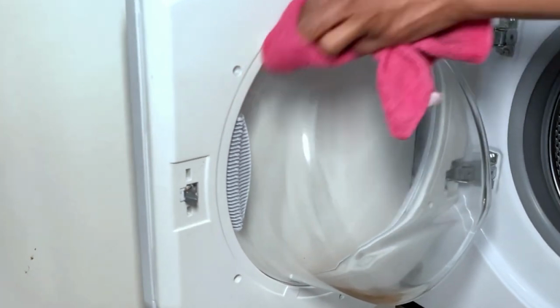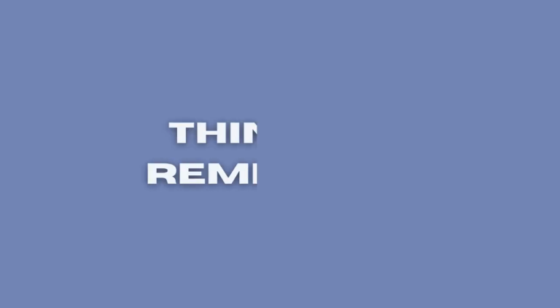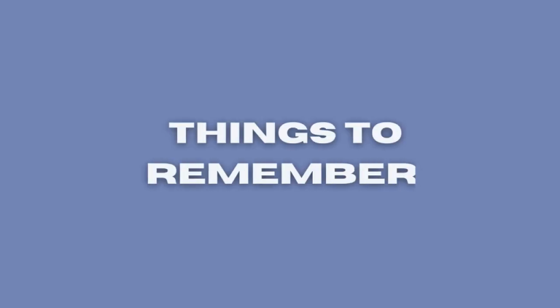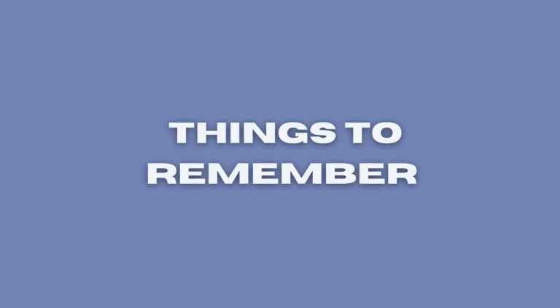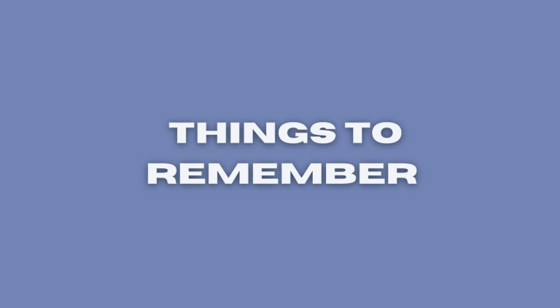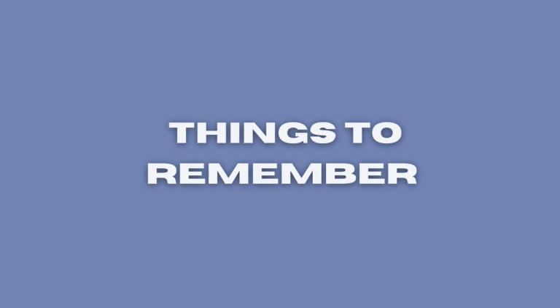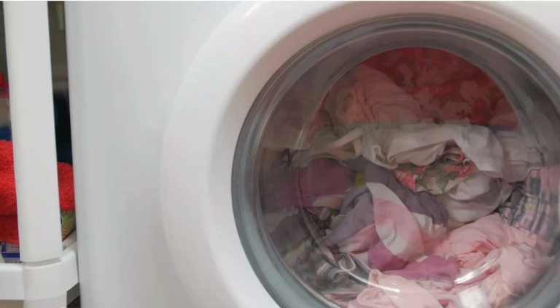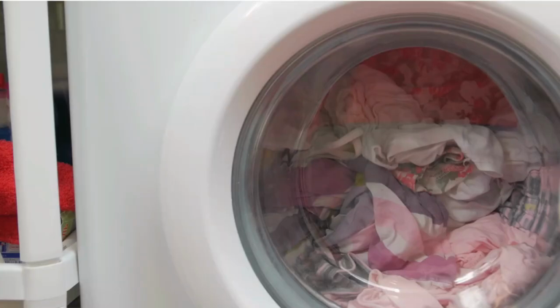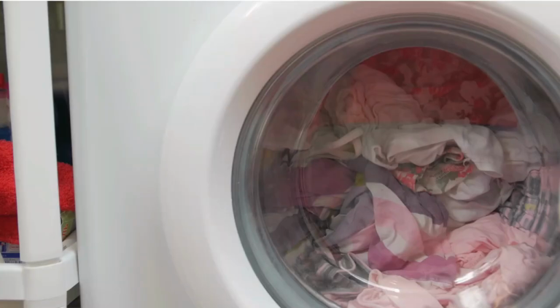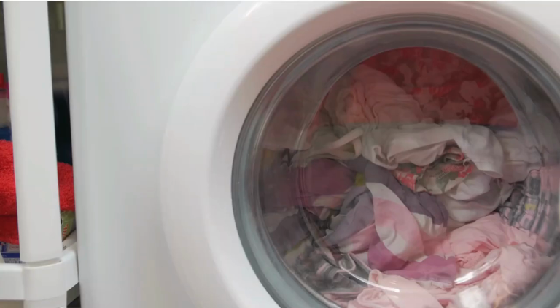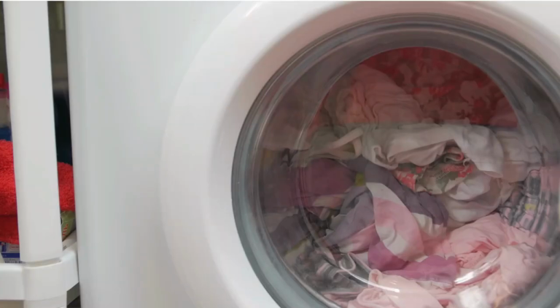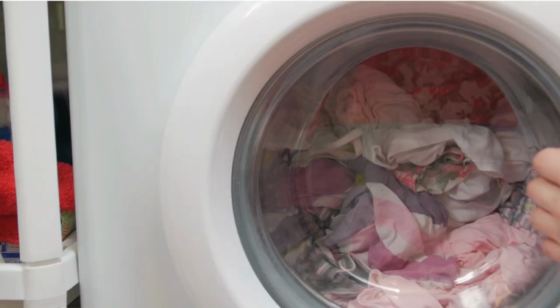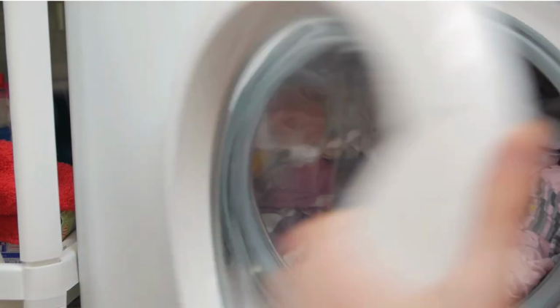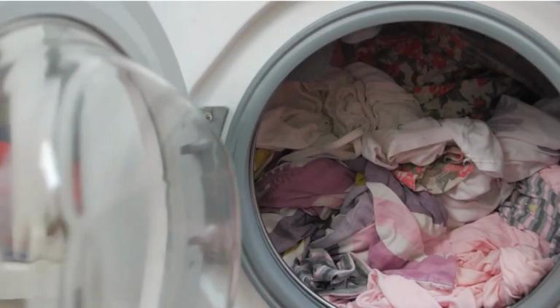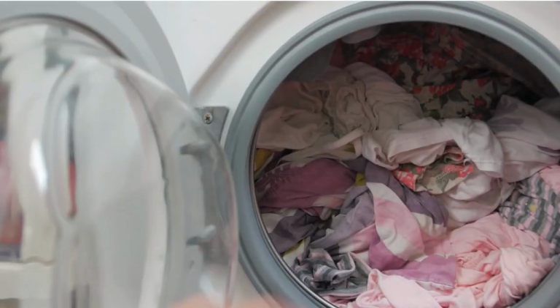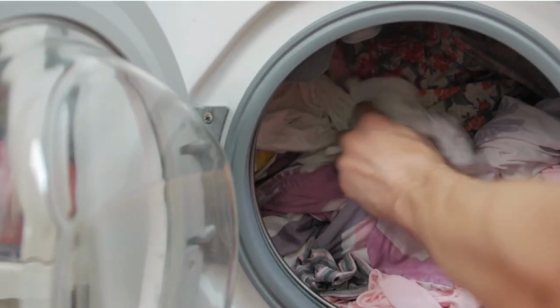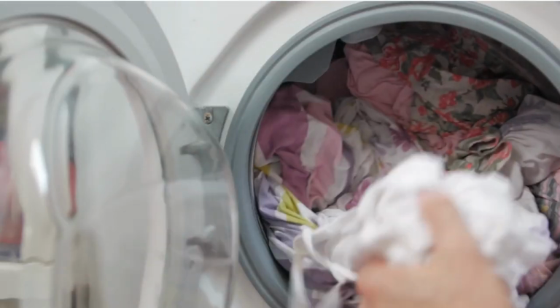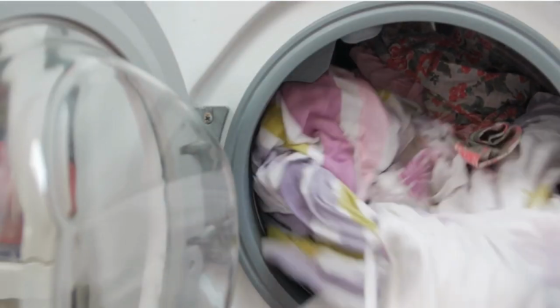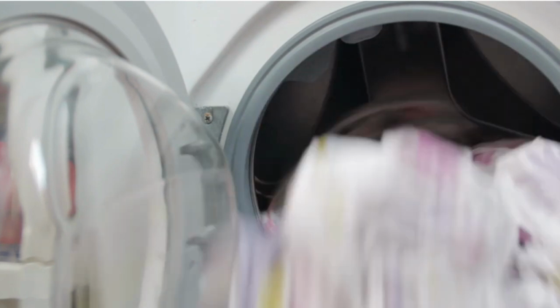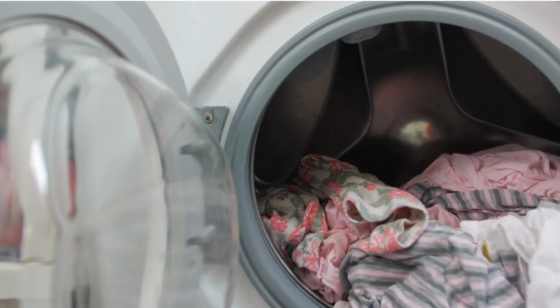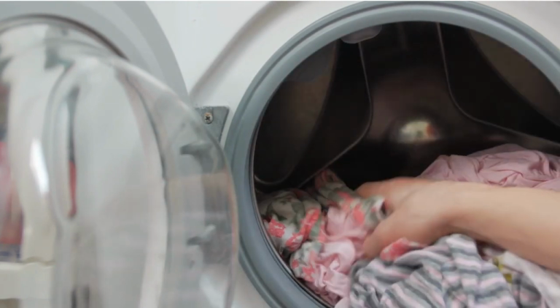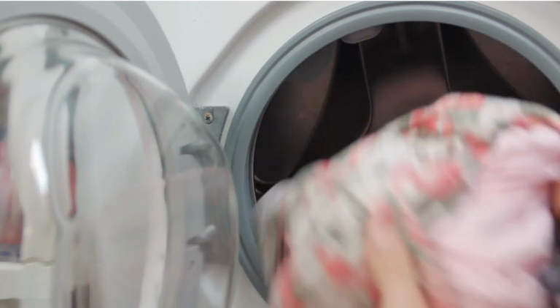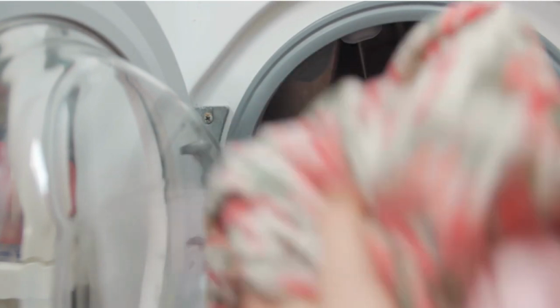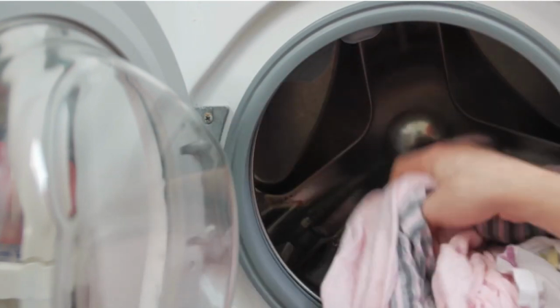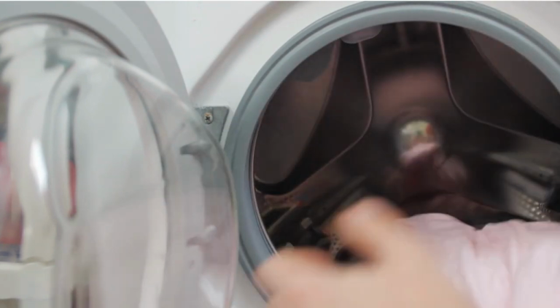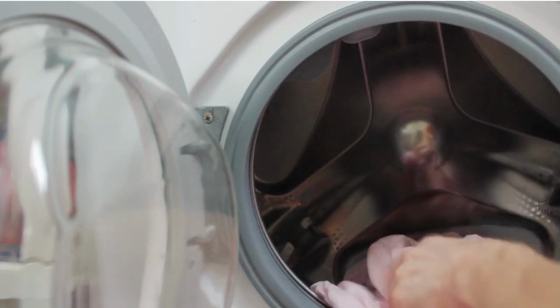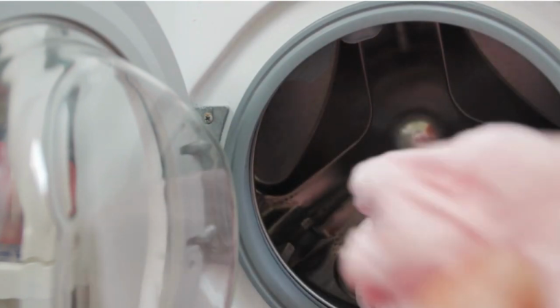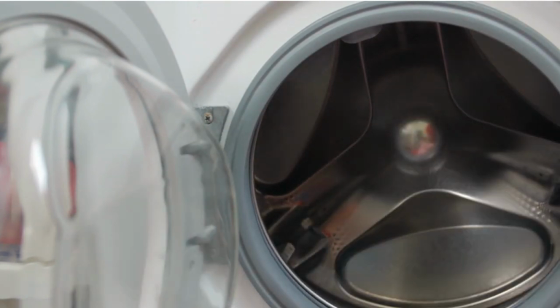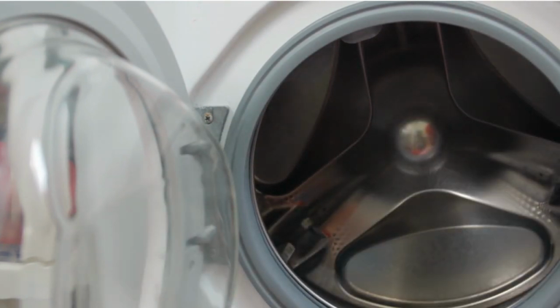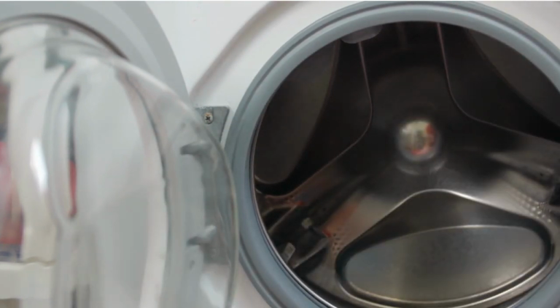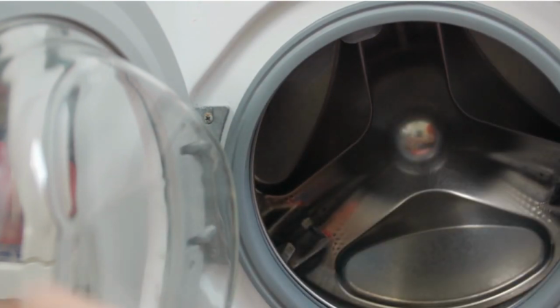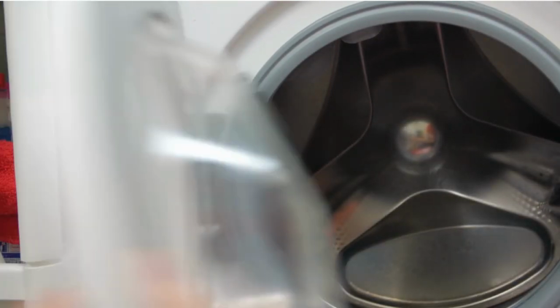Now, things to remember. Always try to remove your clothes from the washing machine as soon as the cycle has ended. By letting your wet clothes sit in the machine long enough, you will have to deal with mildew smells.